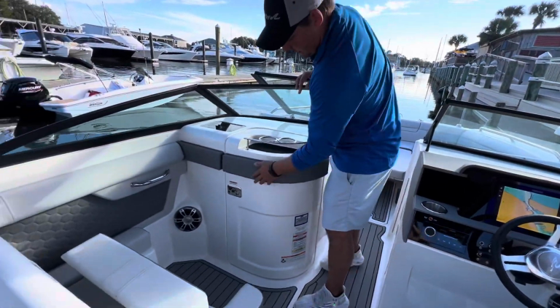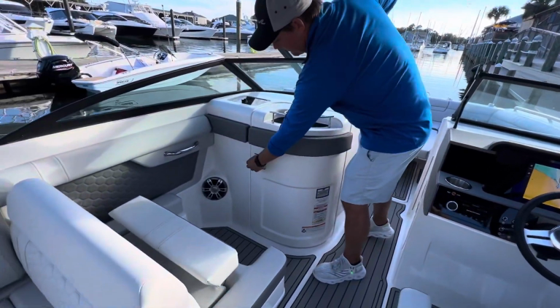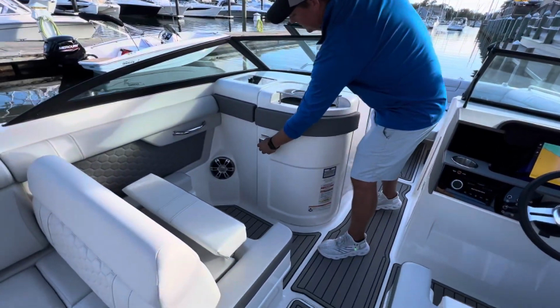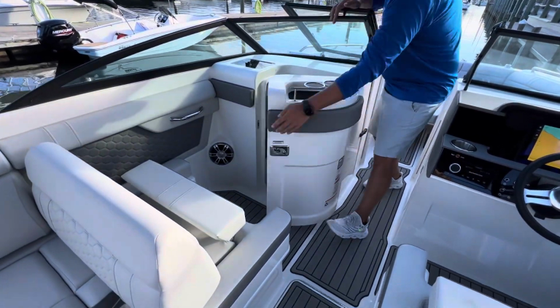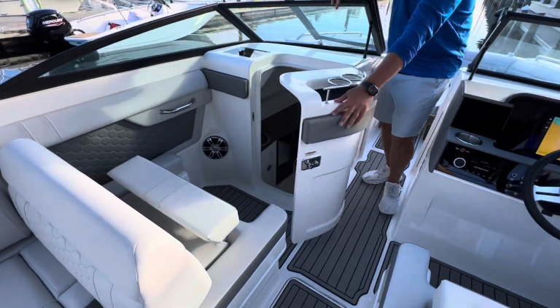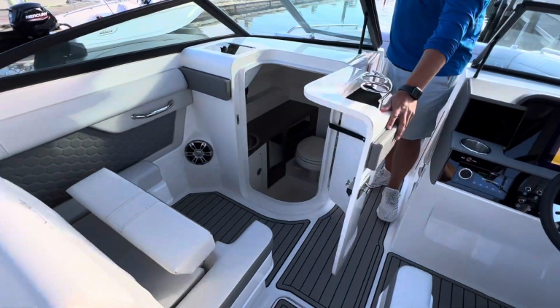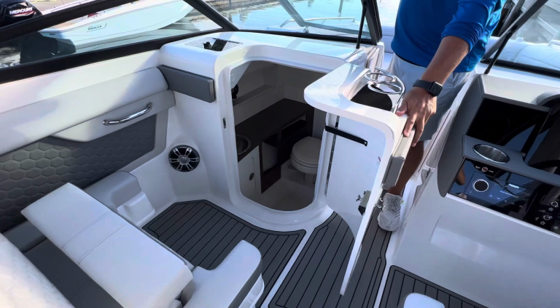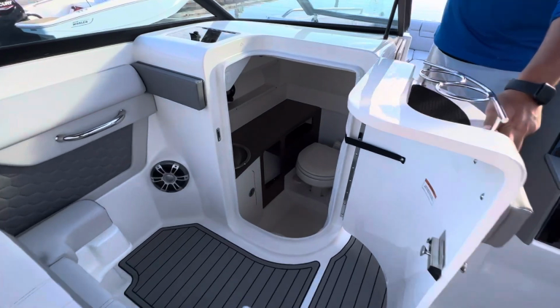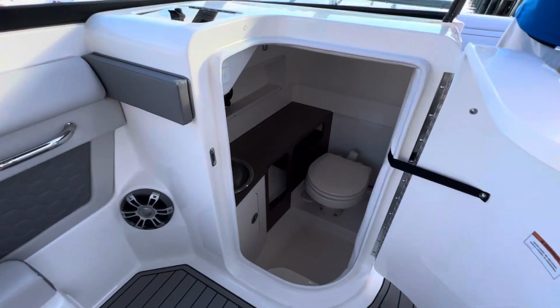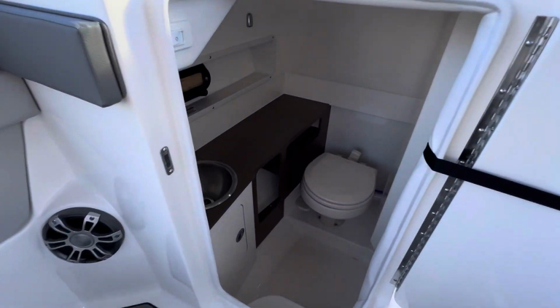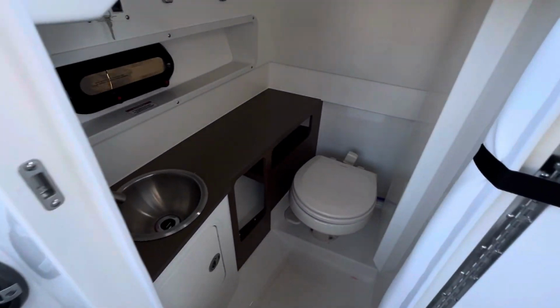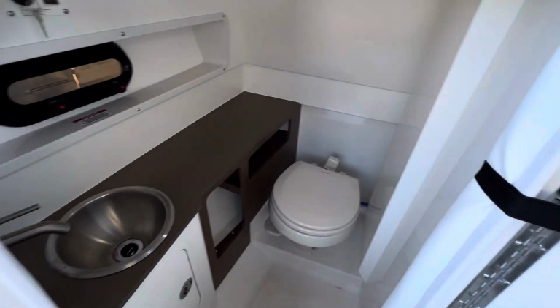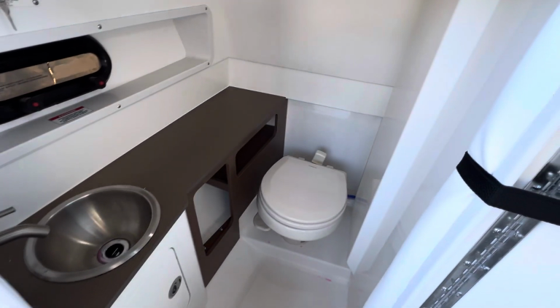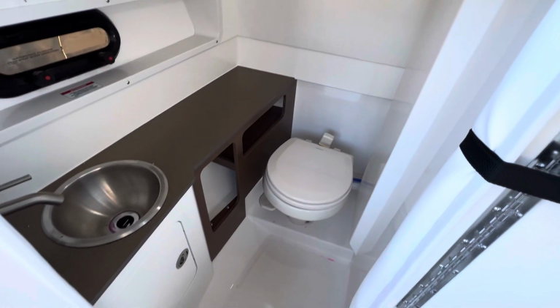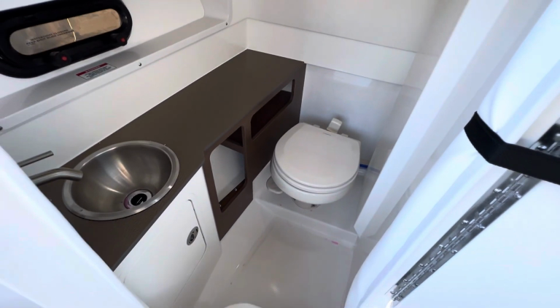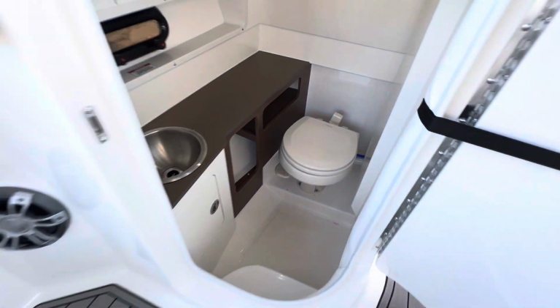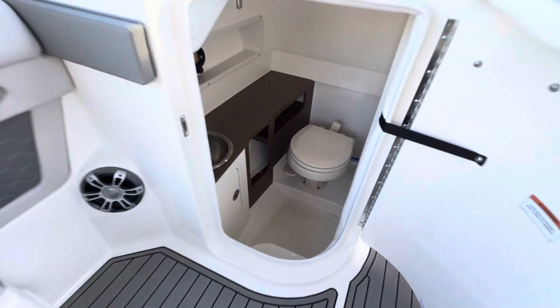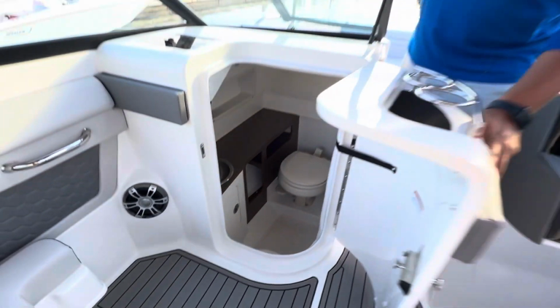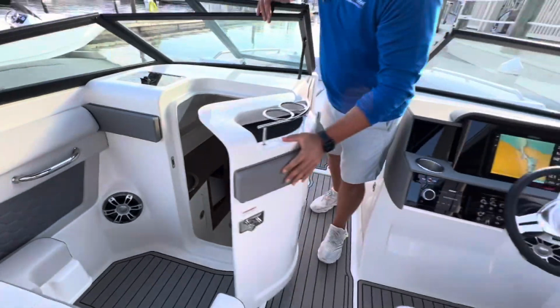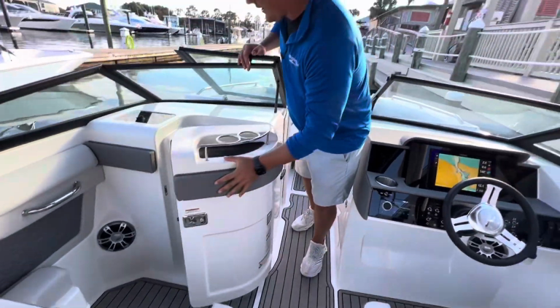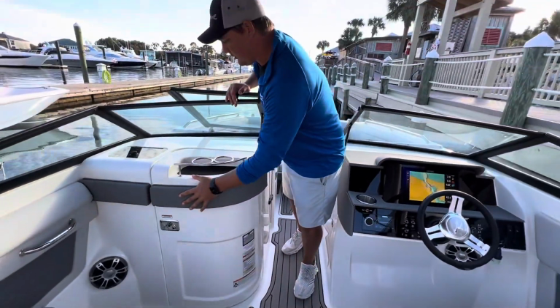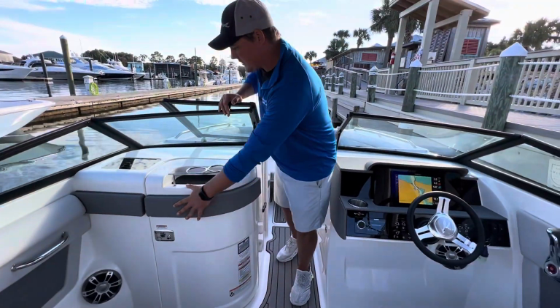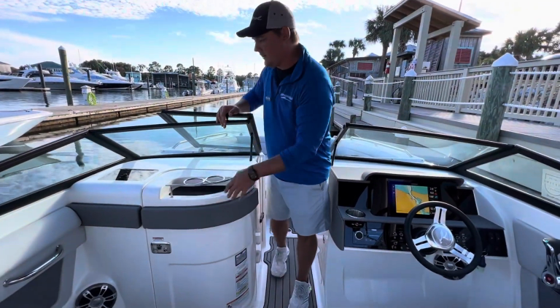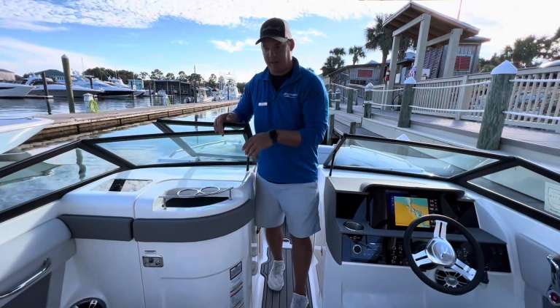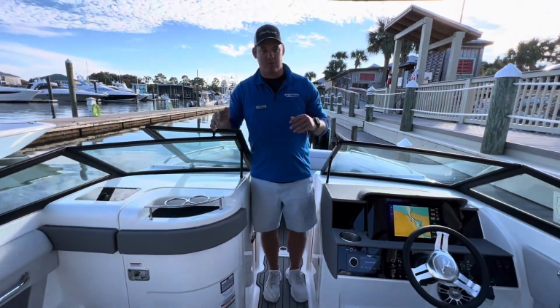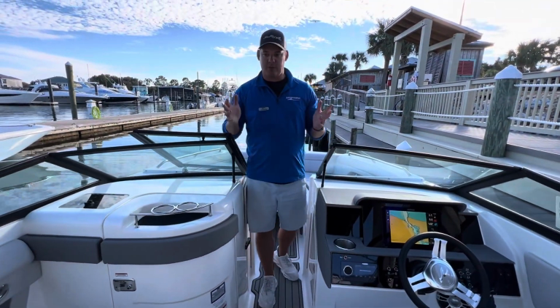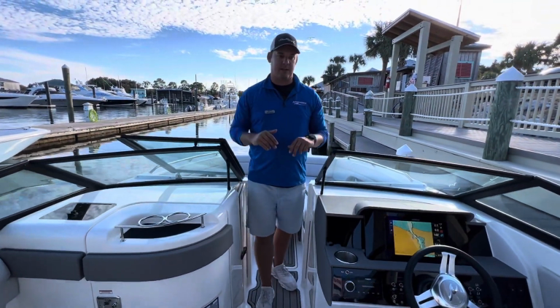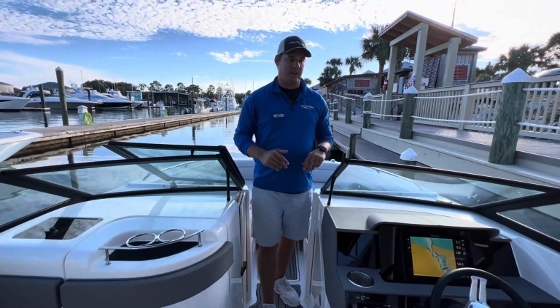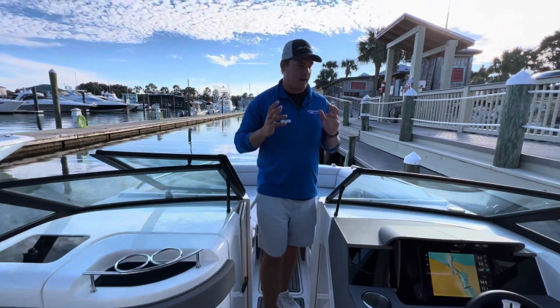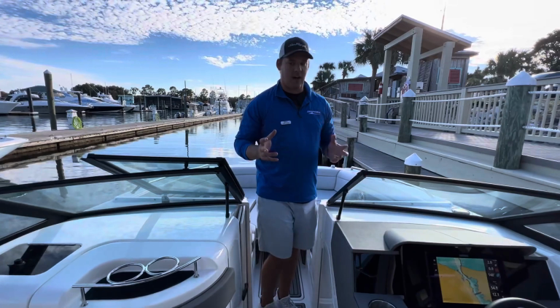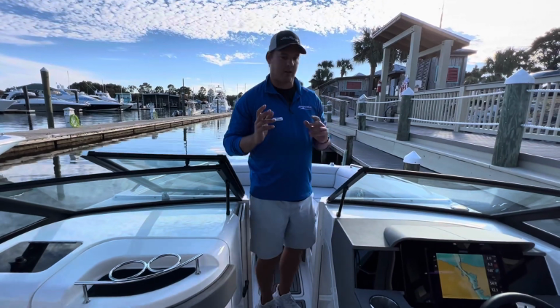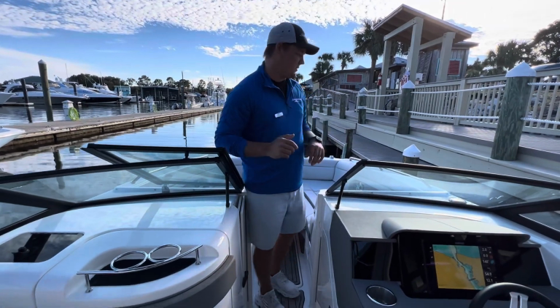On the passenger side, a really nice head. Vacu flush system. It's clean in there, it looks good. Only 27 feet and a lot of comfort, a lot of utility.